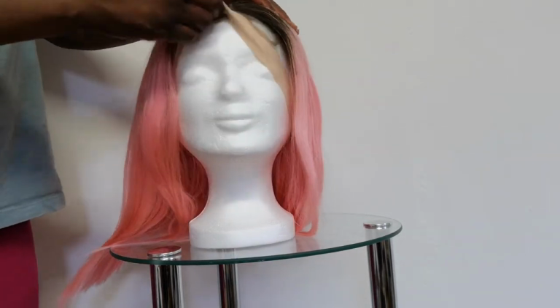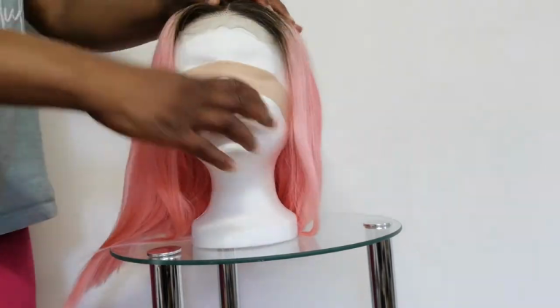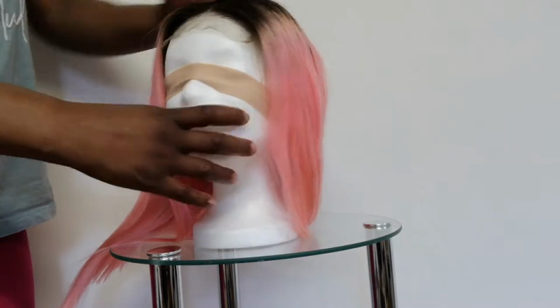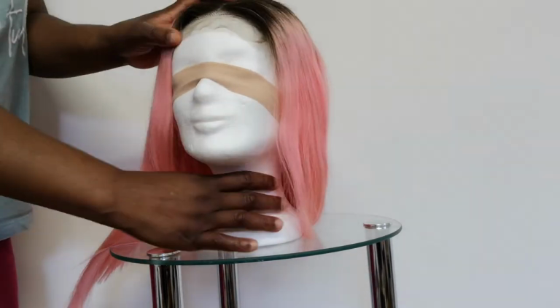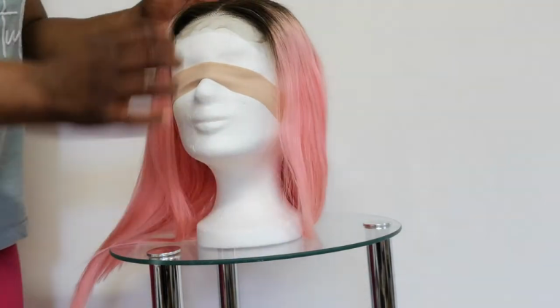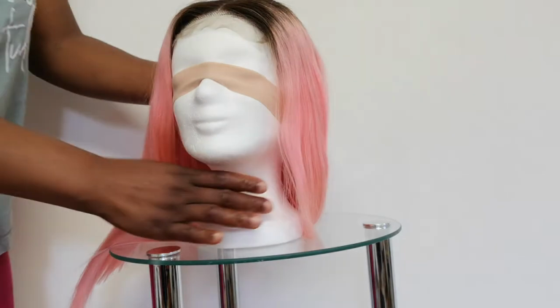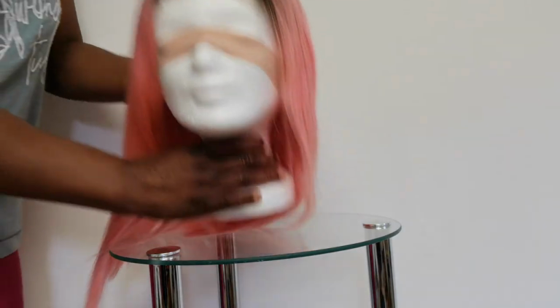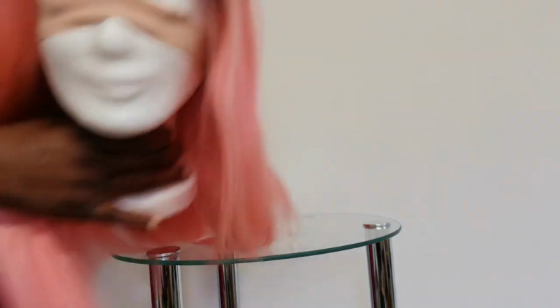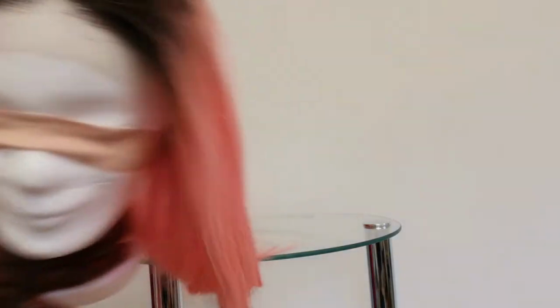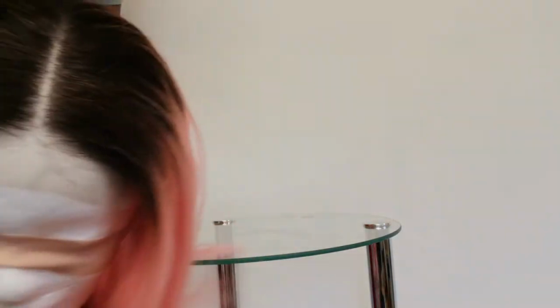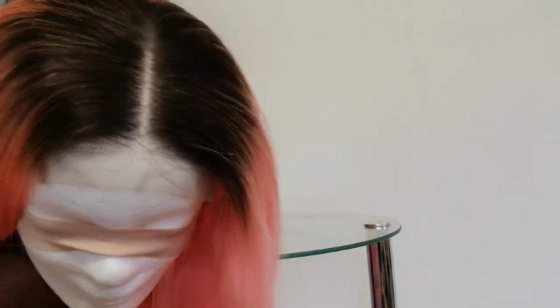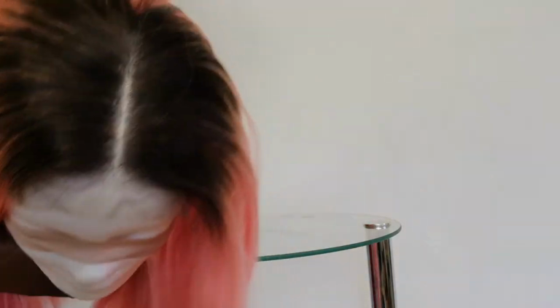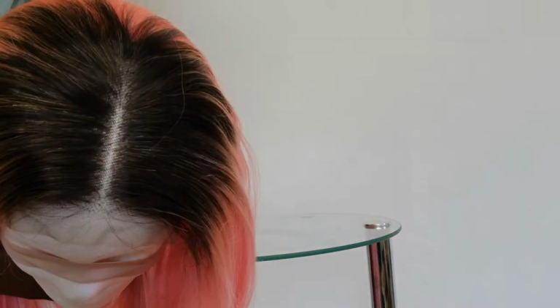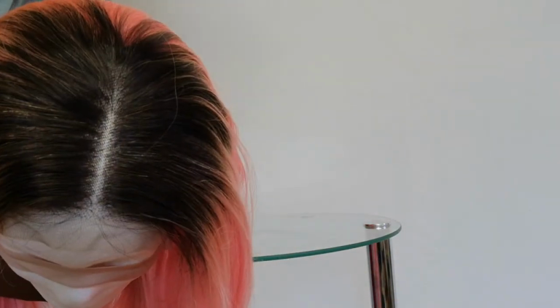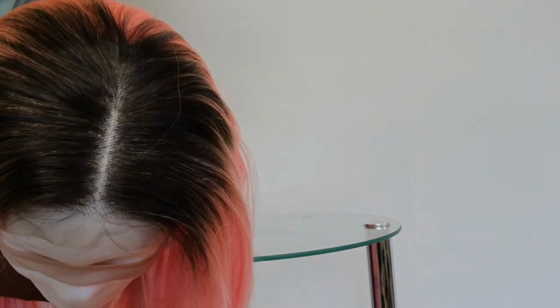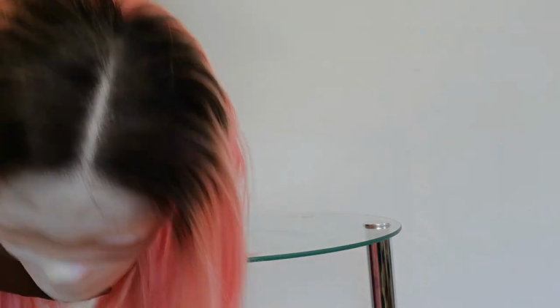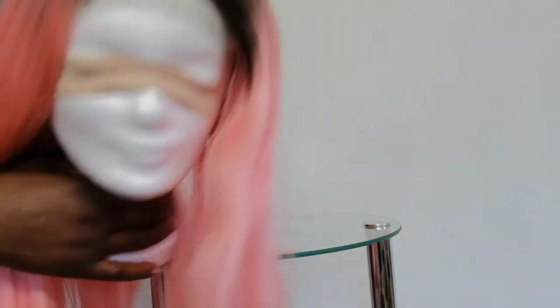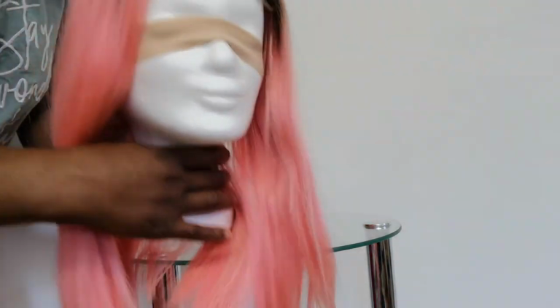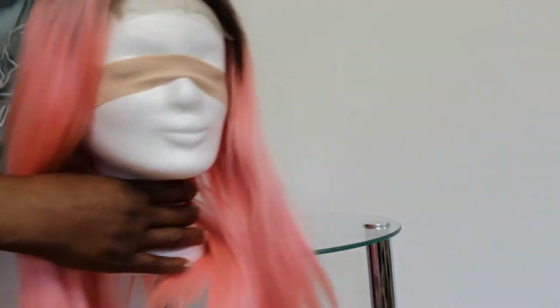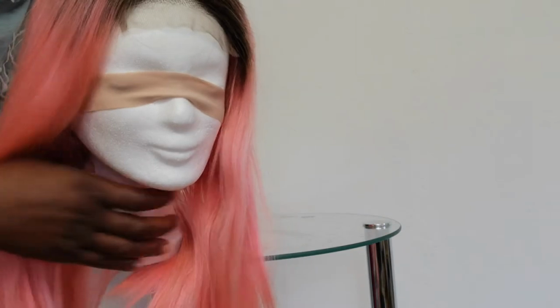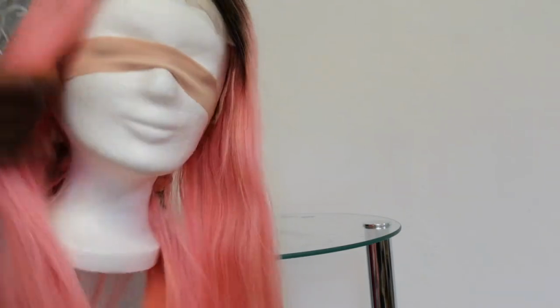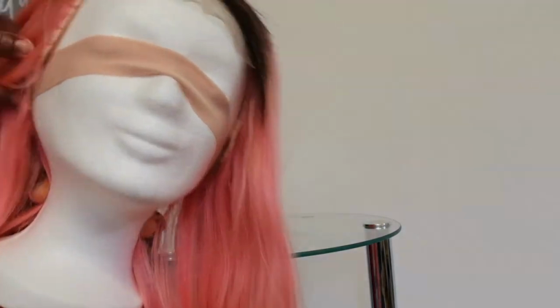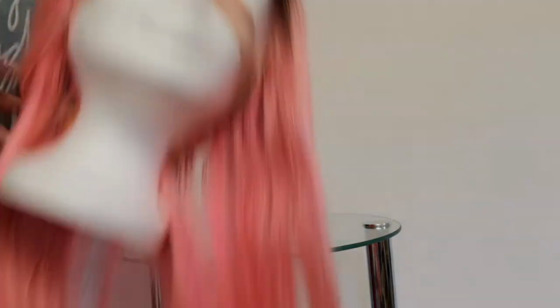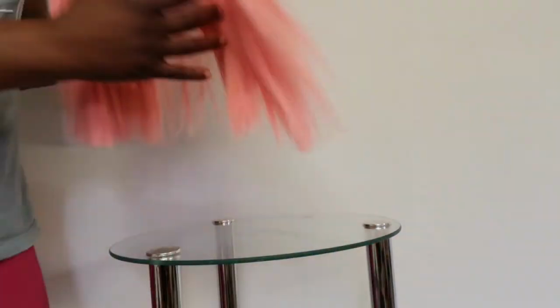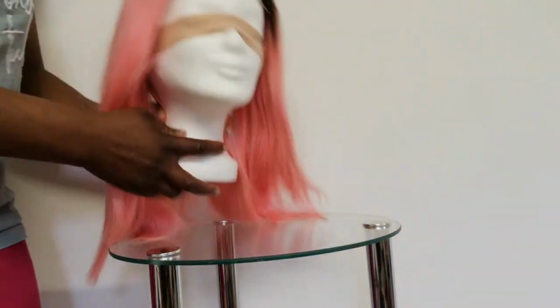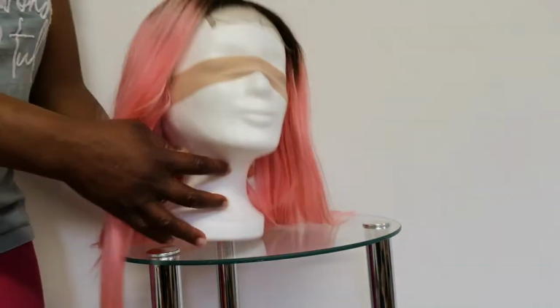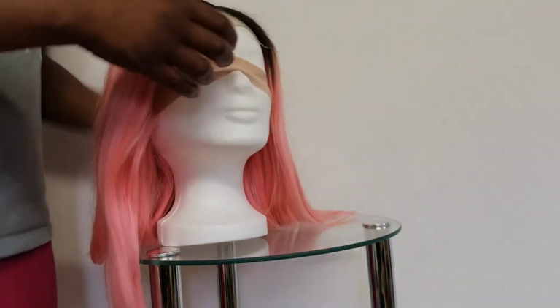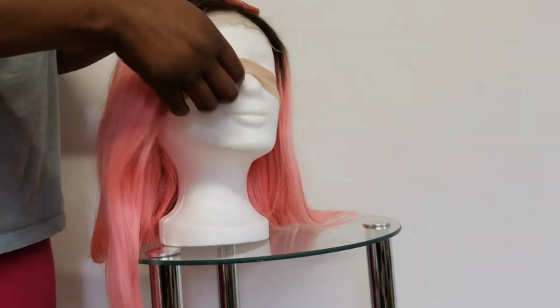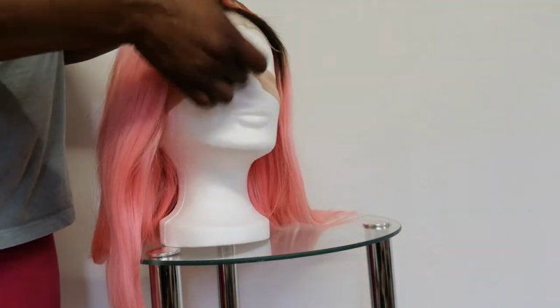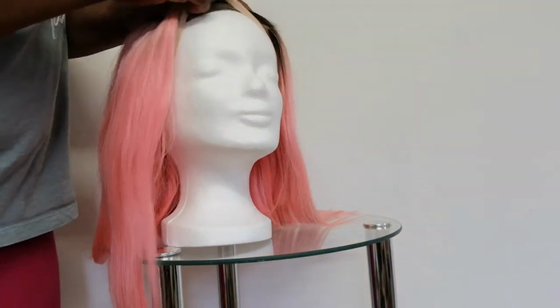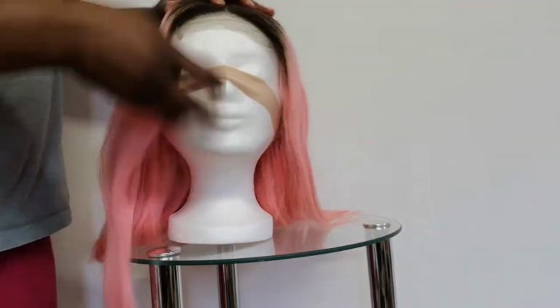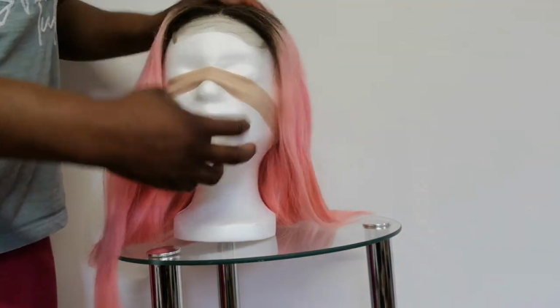One more time you can check the pattern — this is center part. Okay, light pink with color 1B.